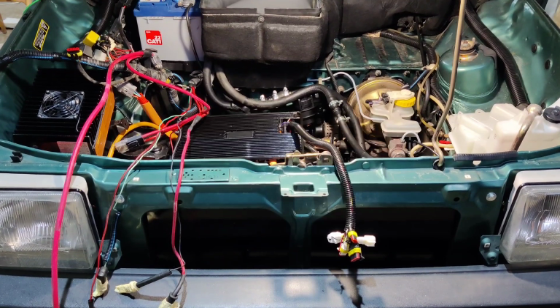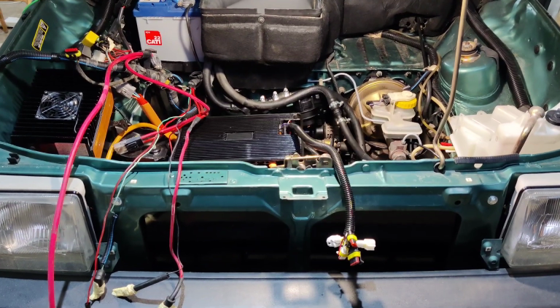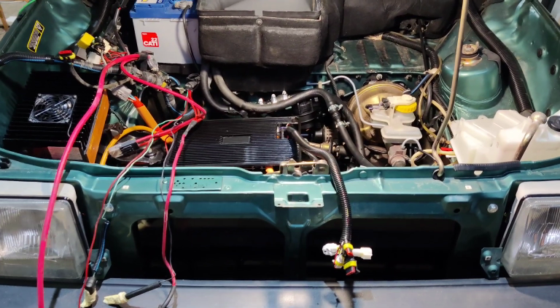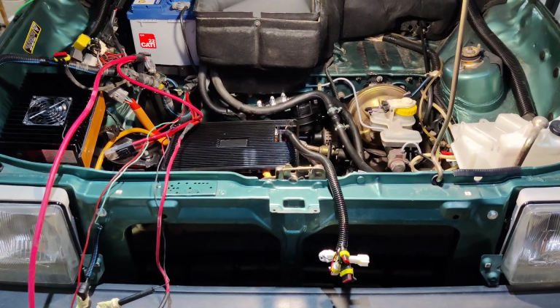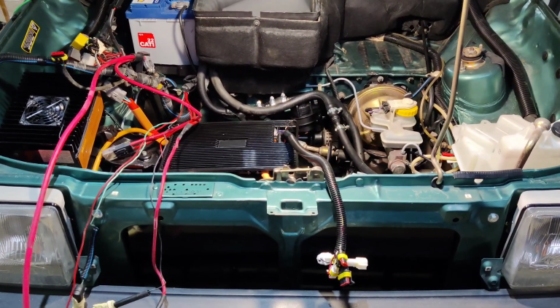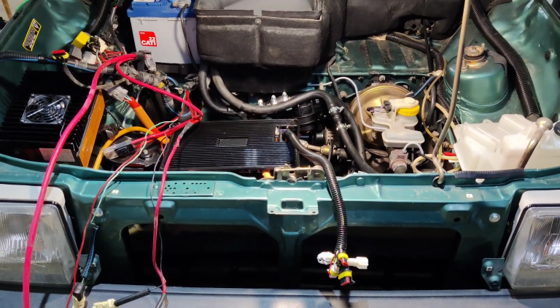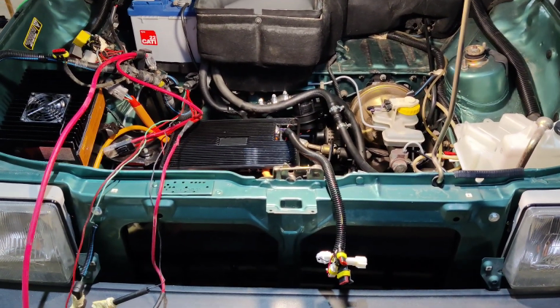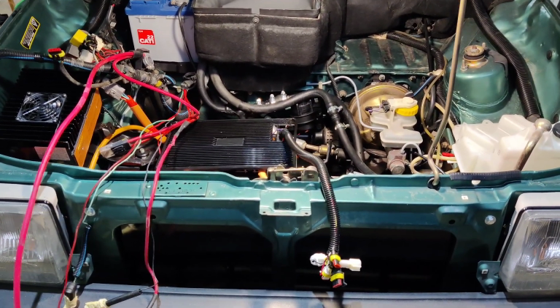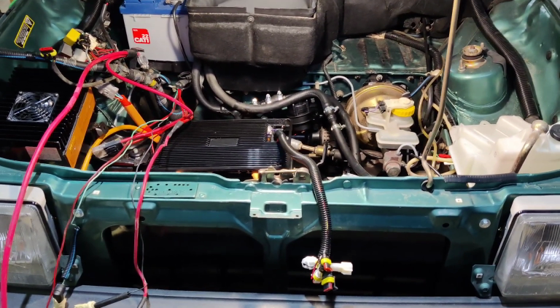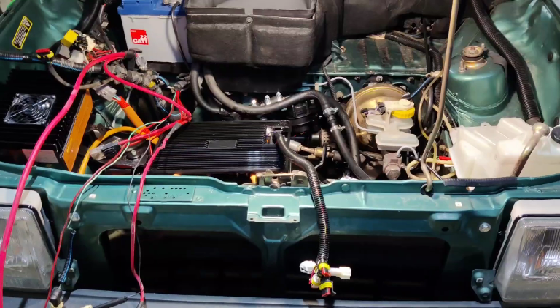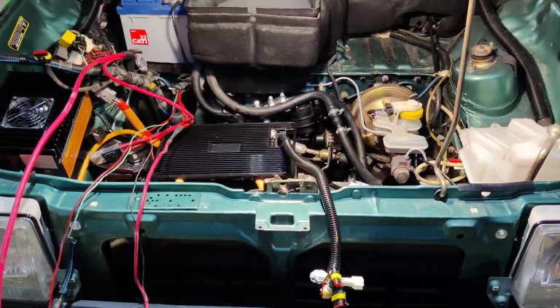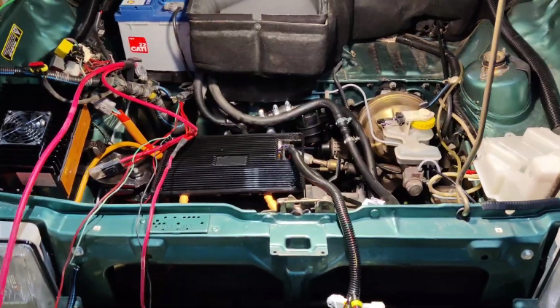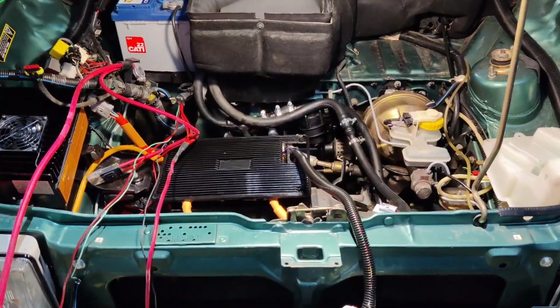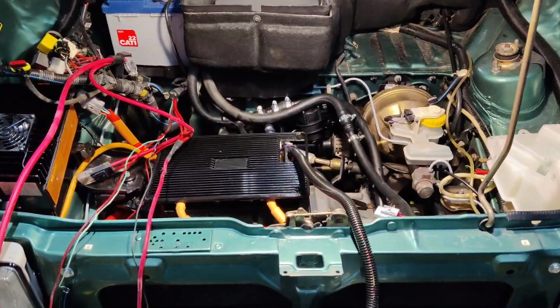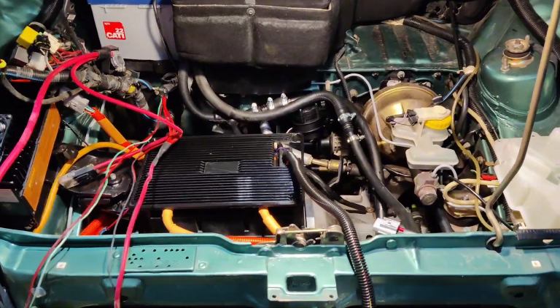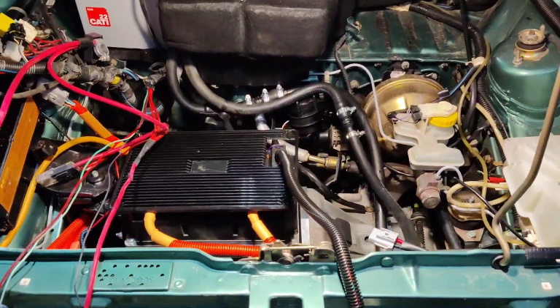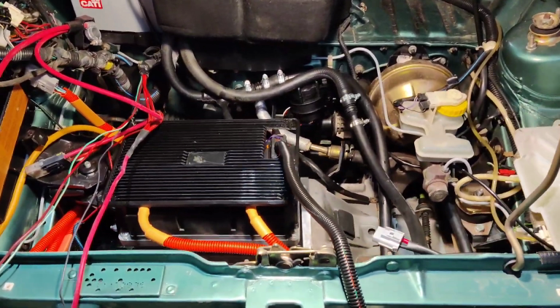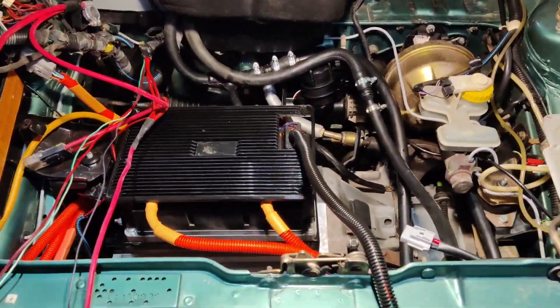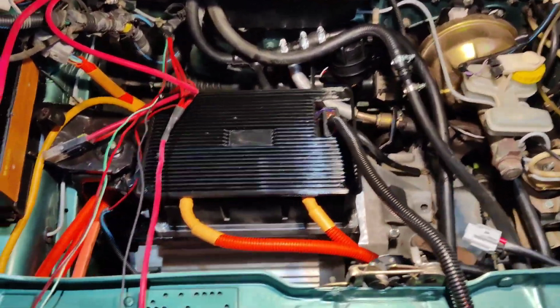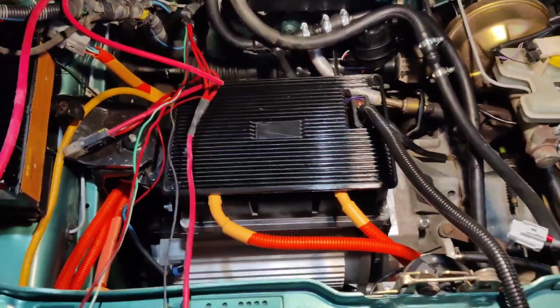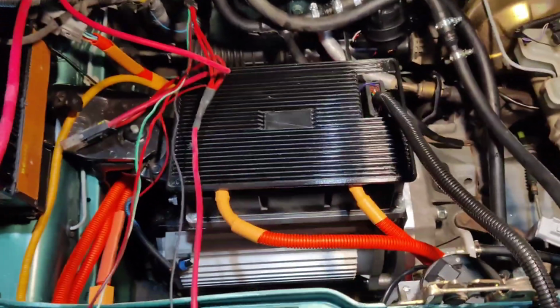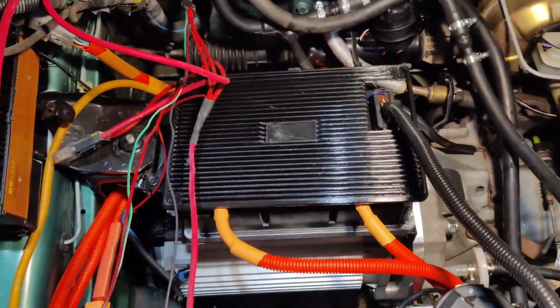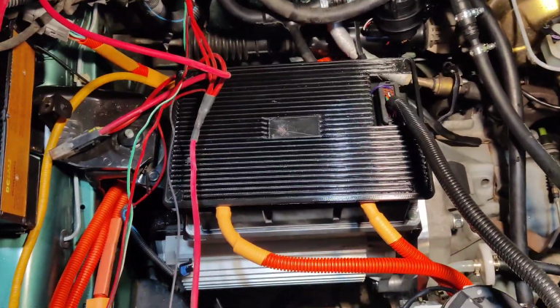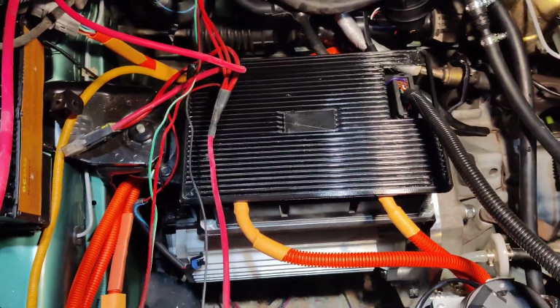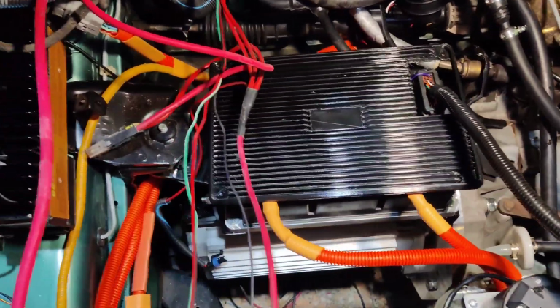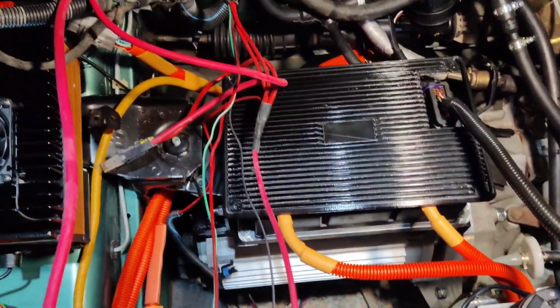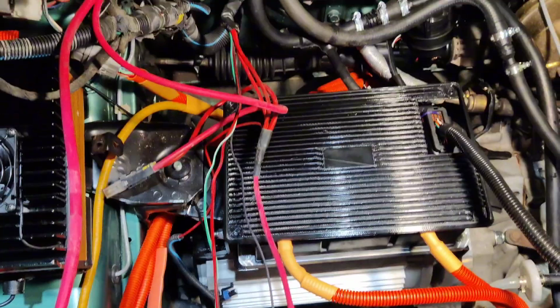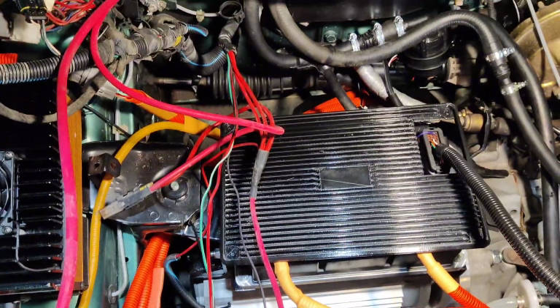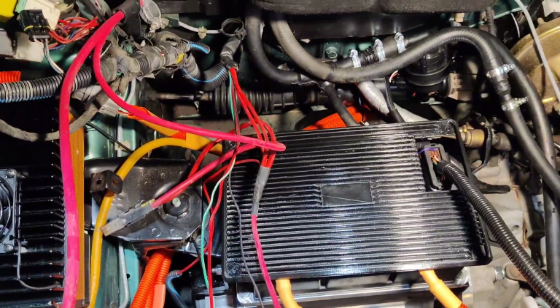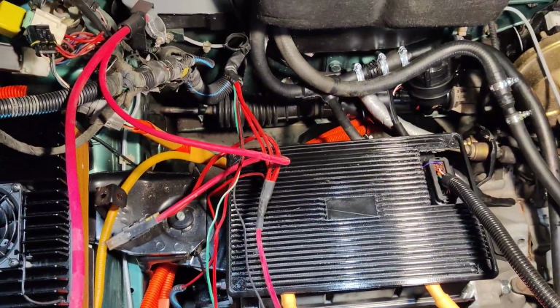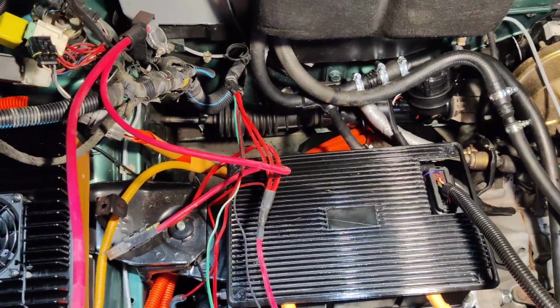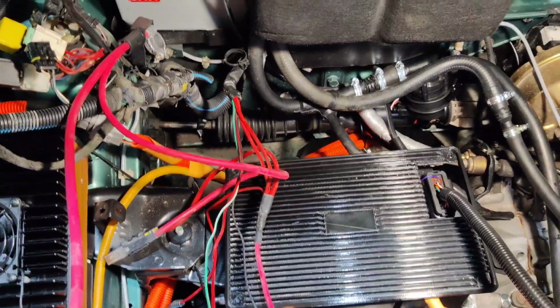Welcome to EV Evolution. We are now in the phase where all high voltage is connected, and the next step is low voltage.